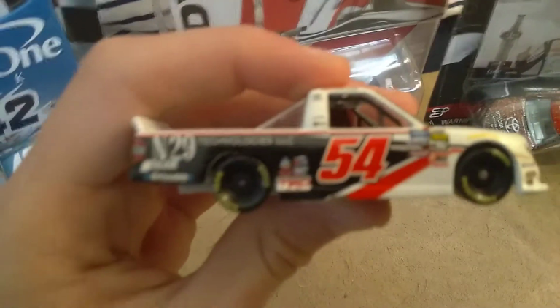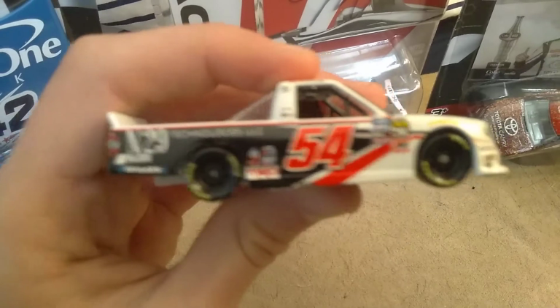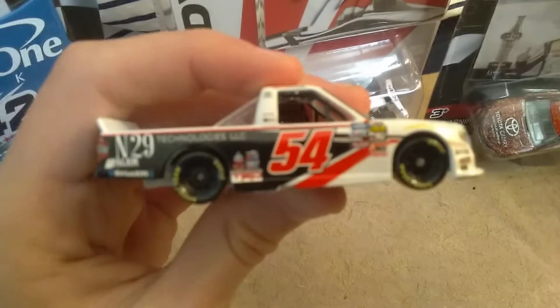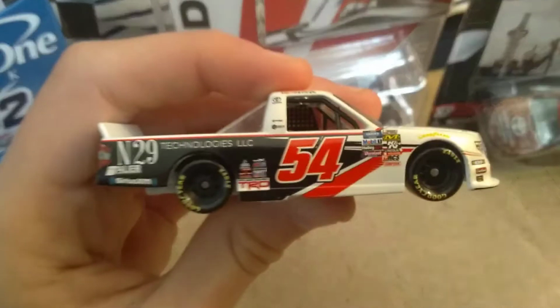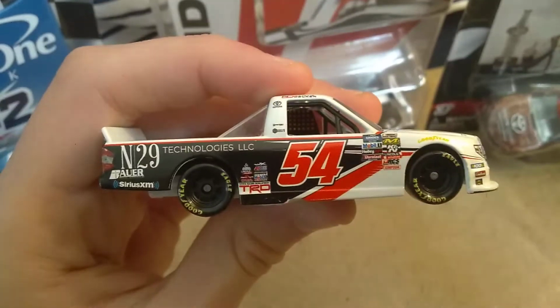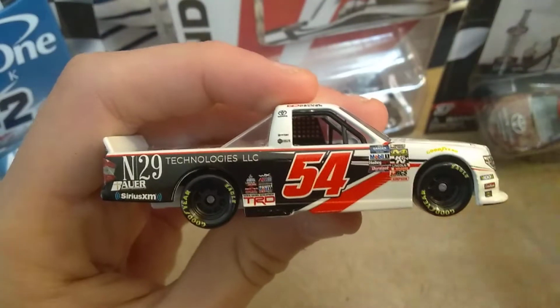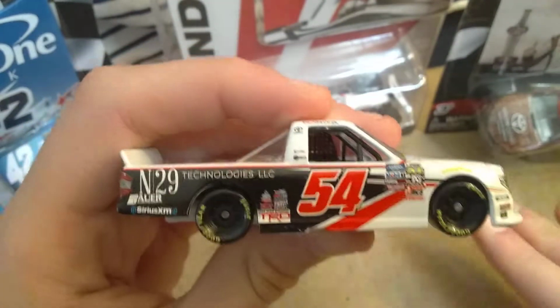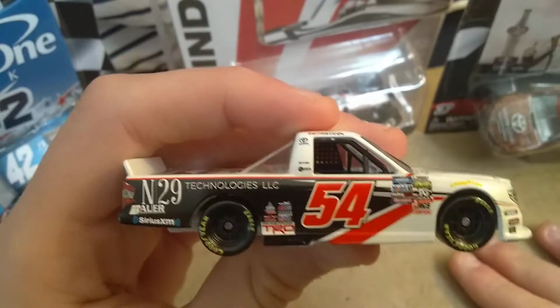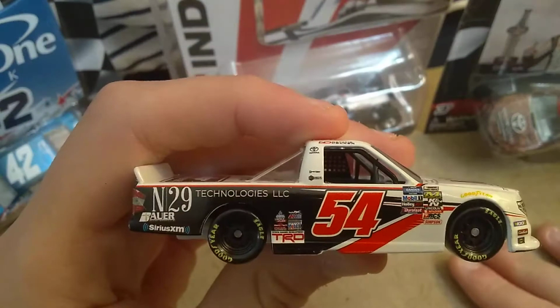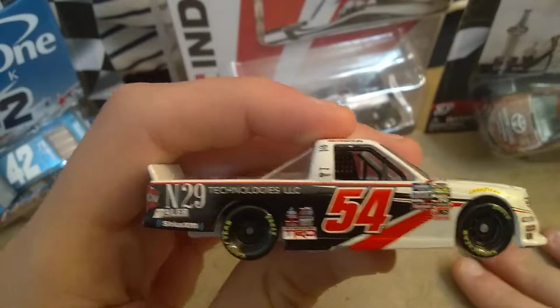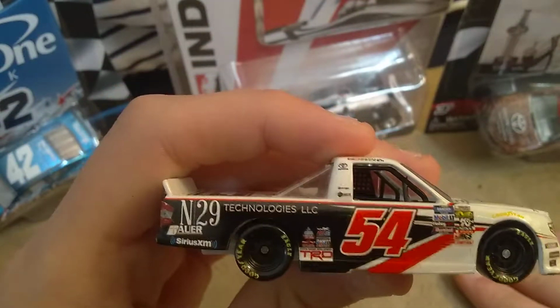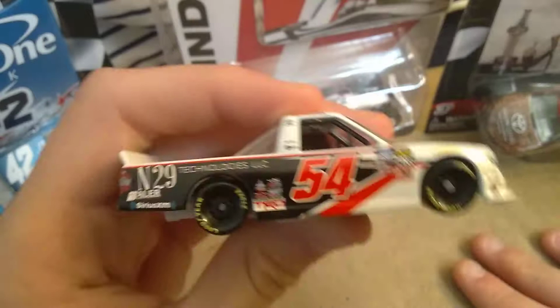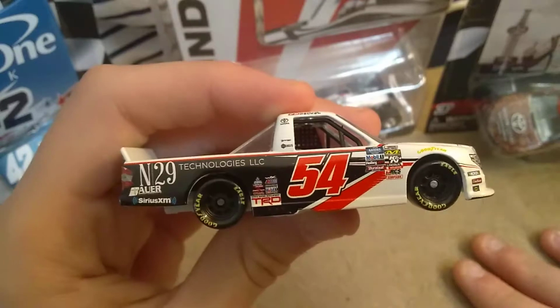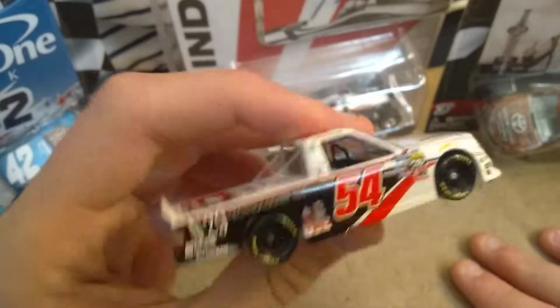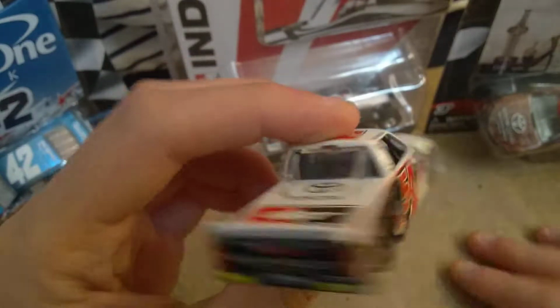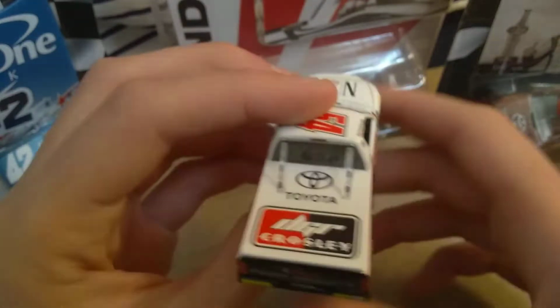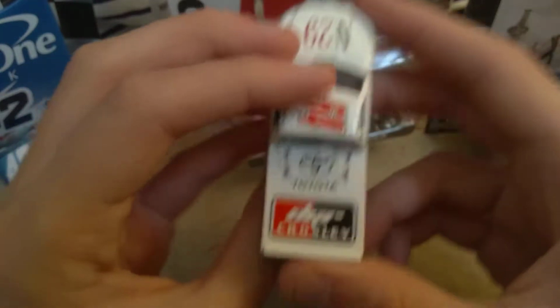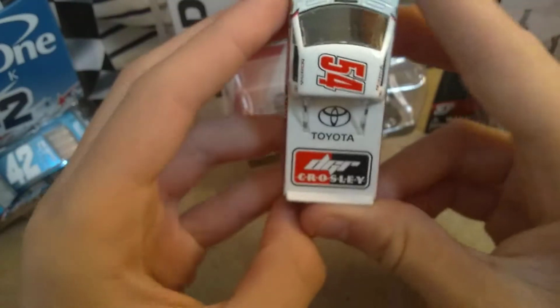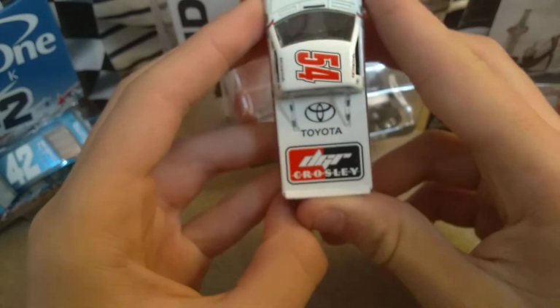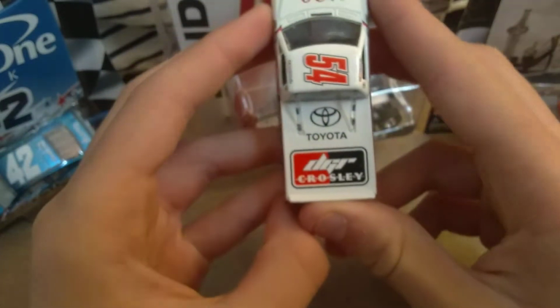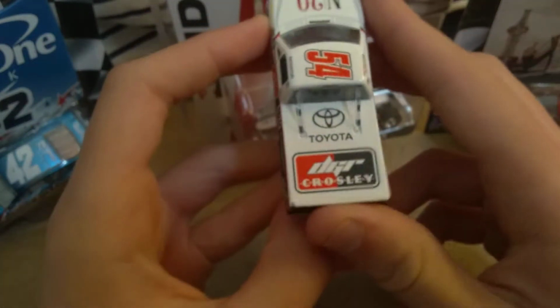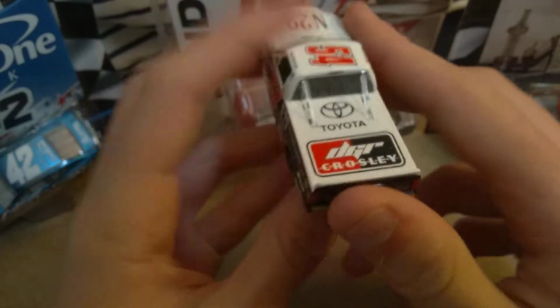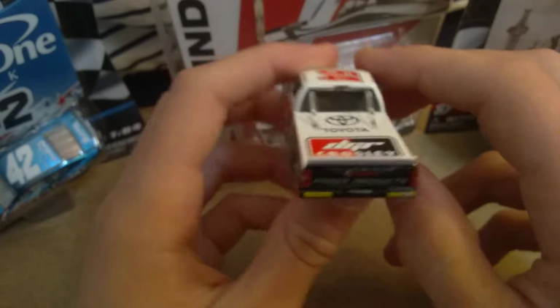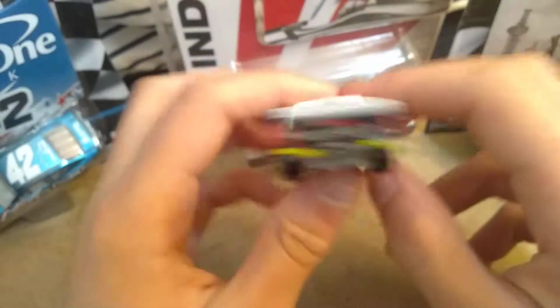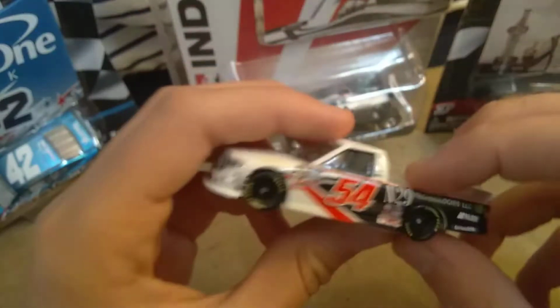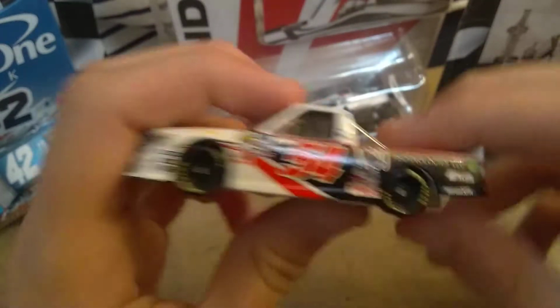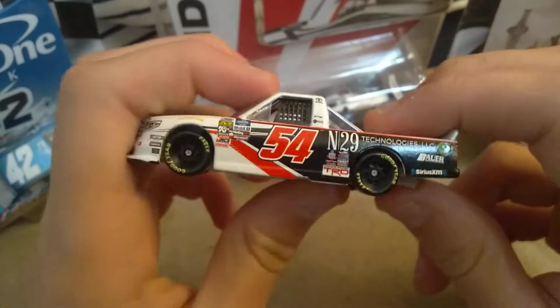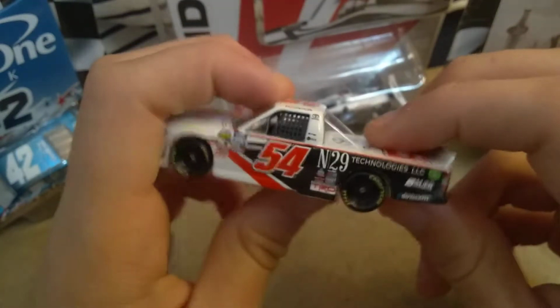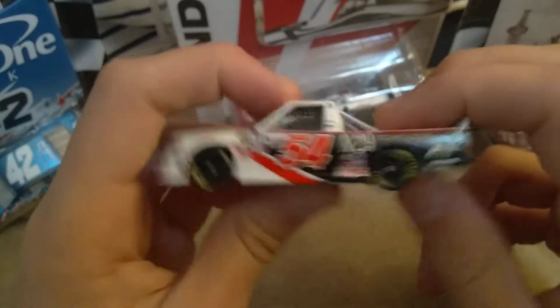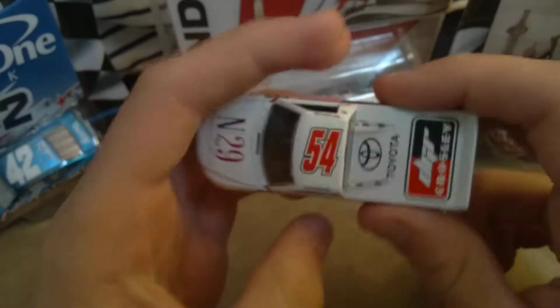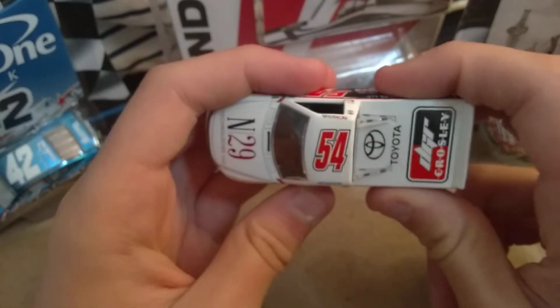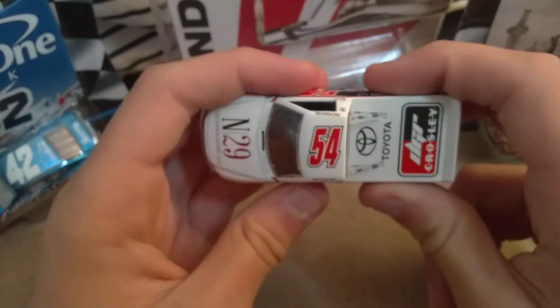I am a huge fan of this. I love the black and red on the side — I really do. And the back hood is sick. I really wish Lionel made more of these trucks.